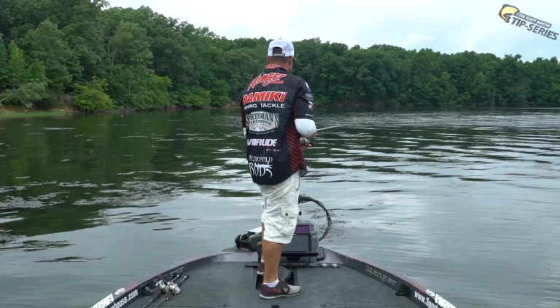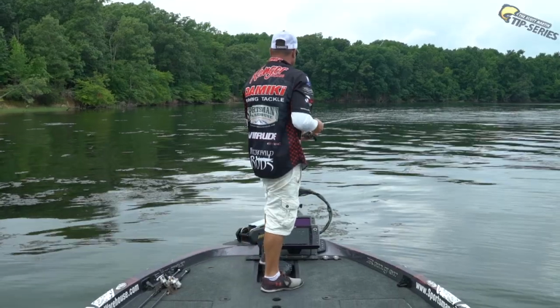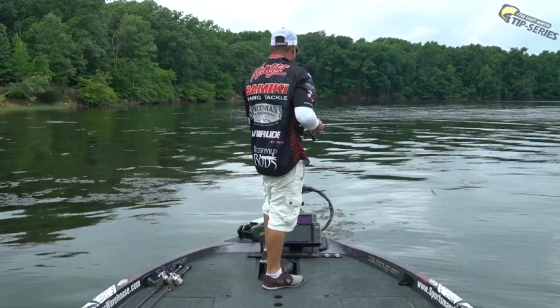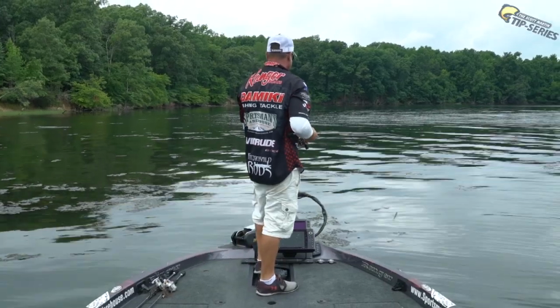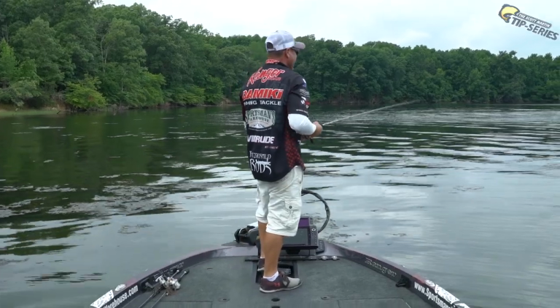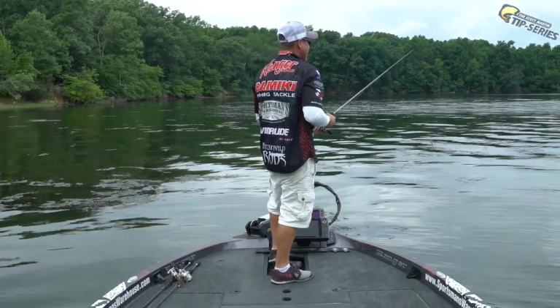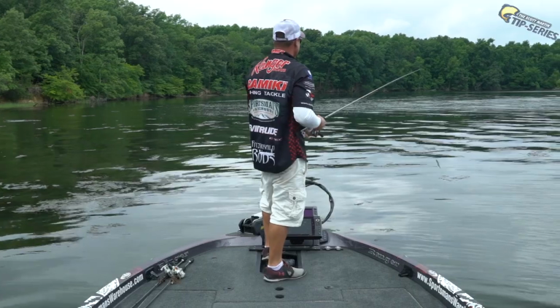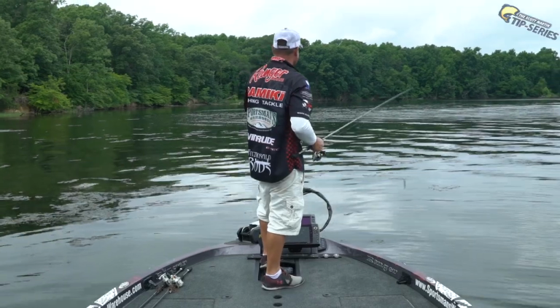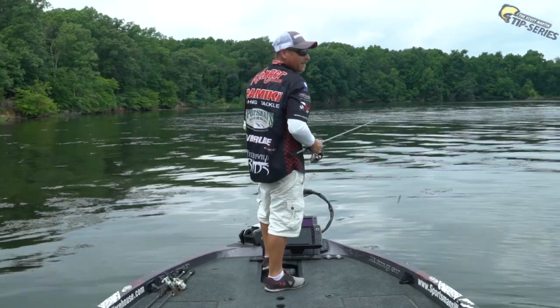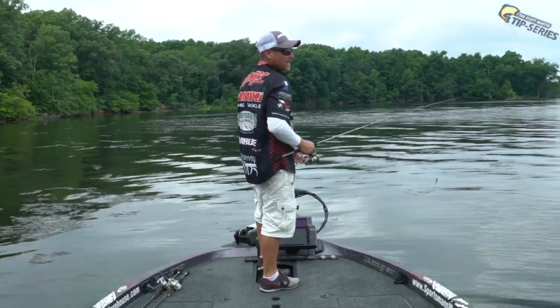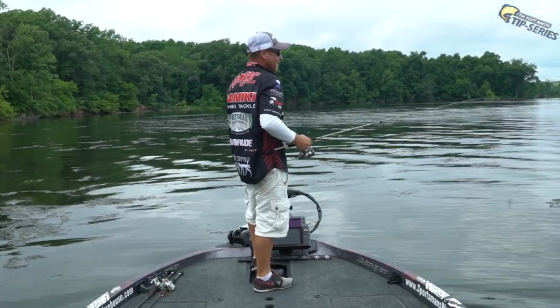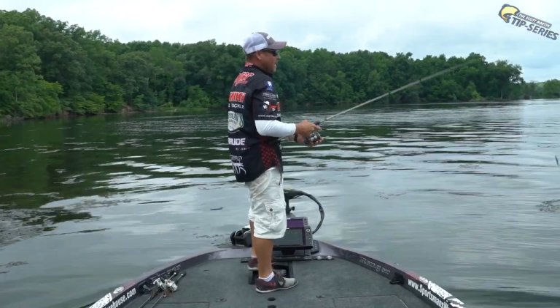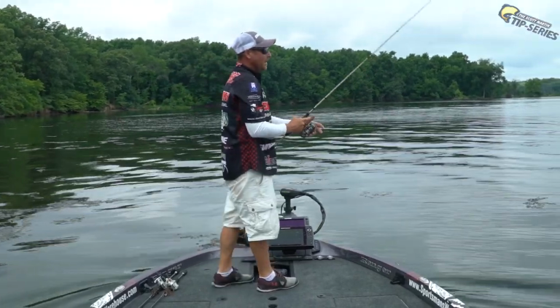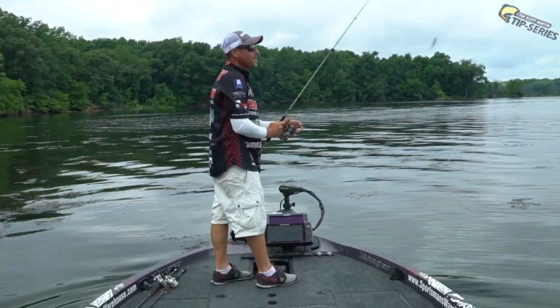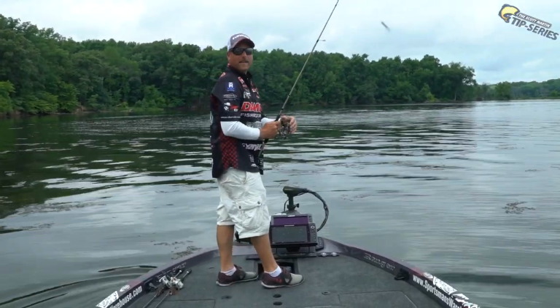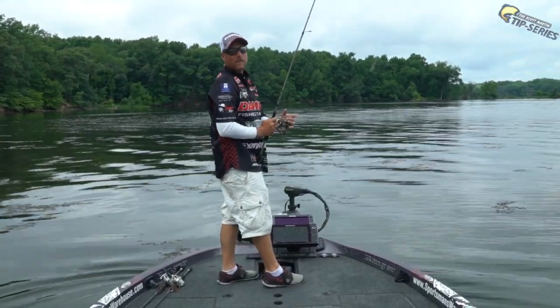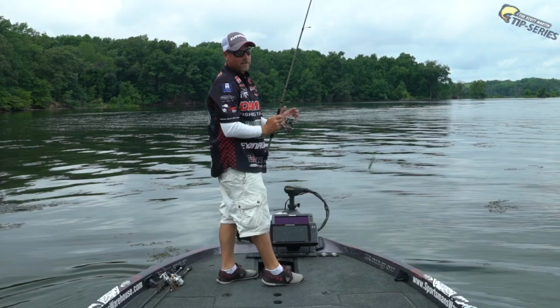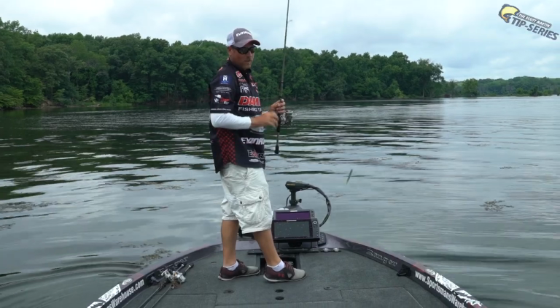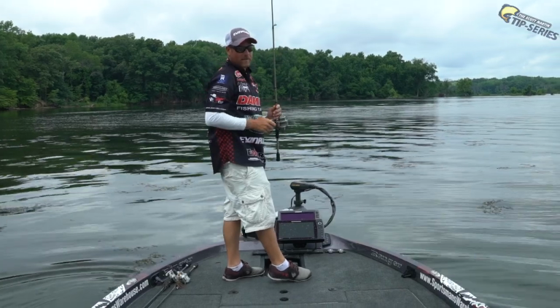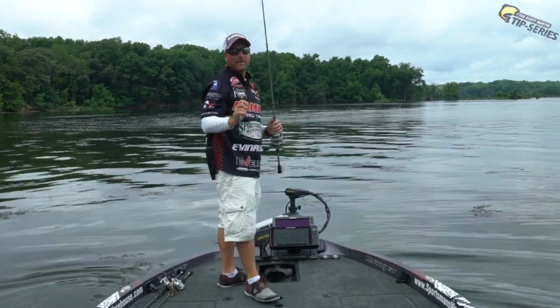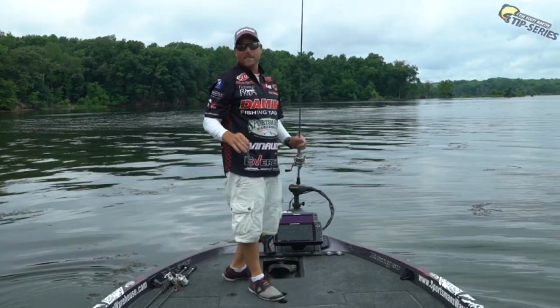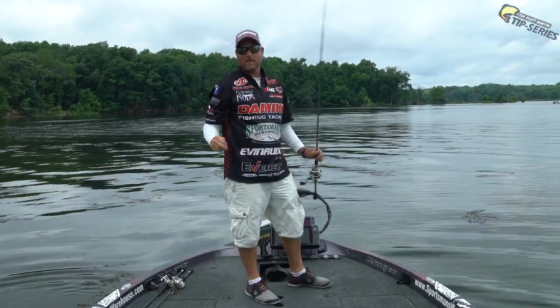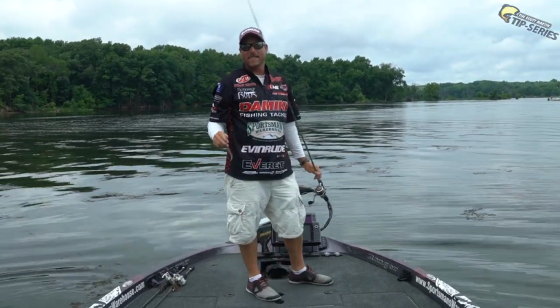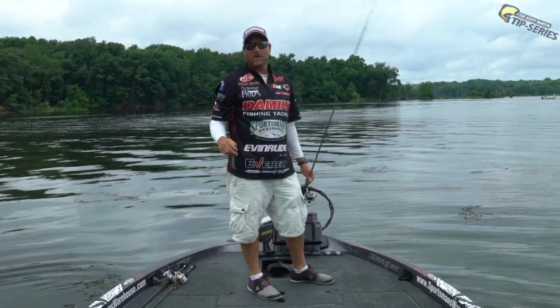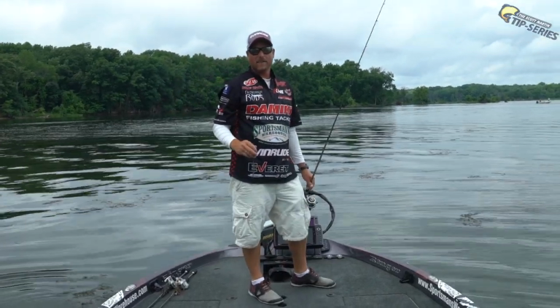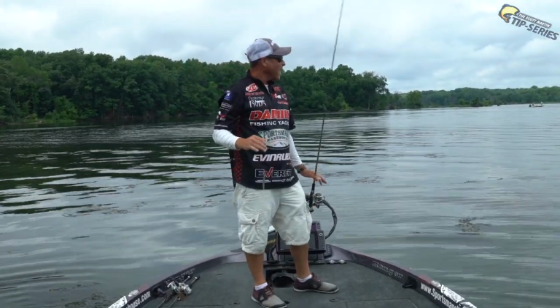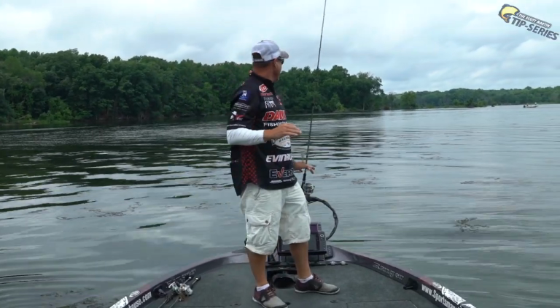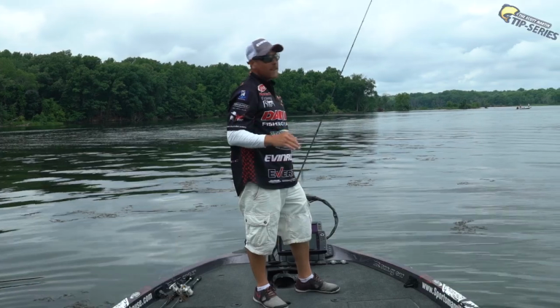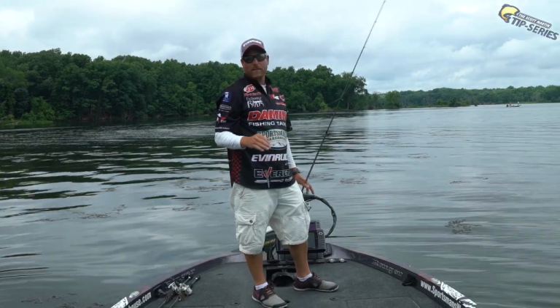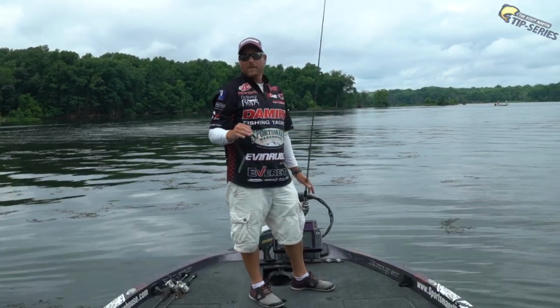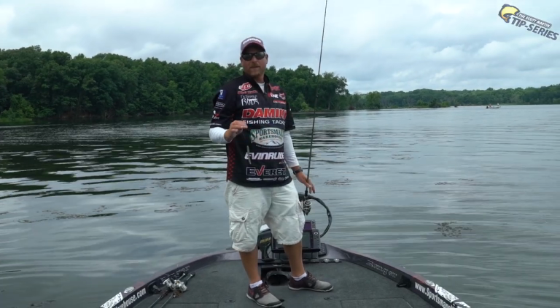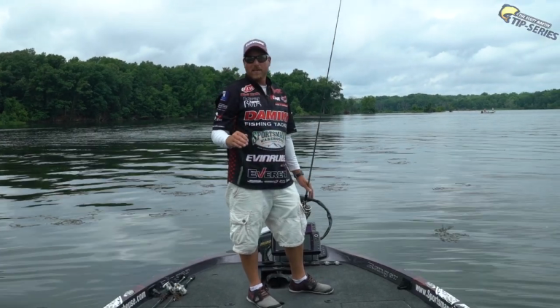I've pulled up to a grass flat here on the Potomac River. You can see all the scattered clumps out here, and I know this area has been heavily pressured all week. There's been 160 pros and 160 co-anglers out here beating this flat up. The fish are very pressured.